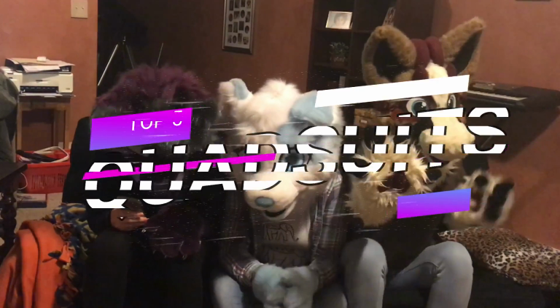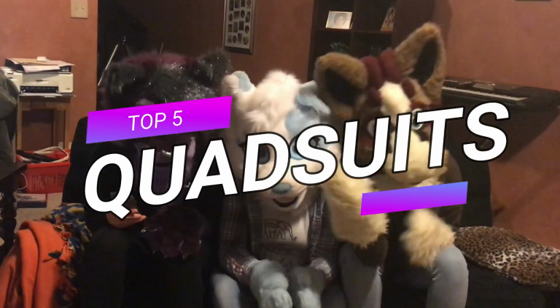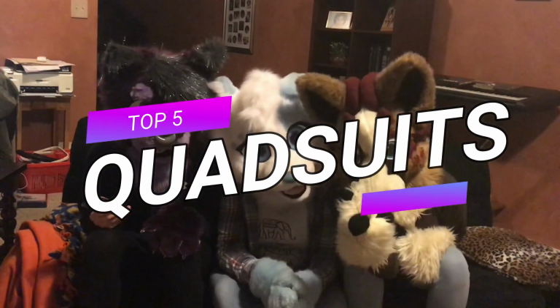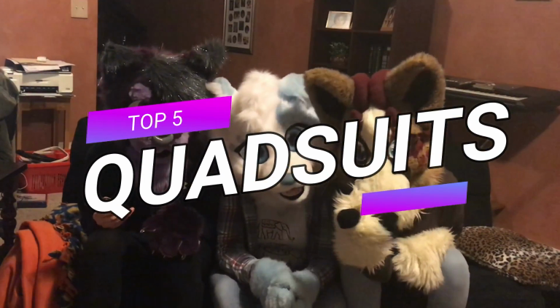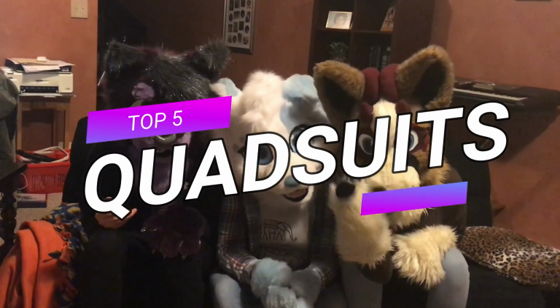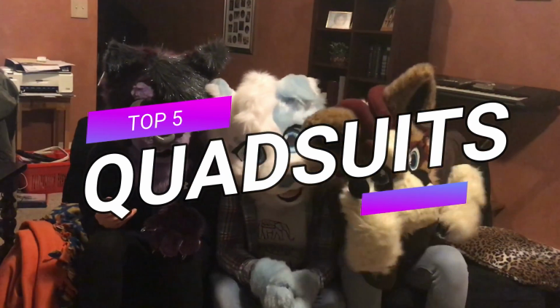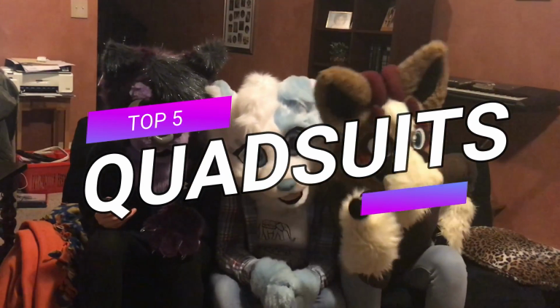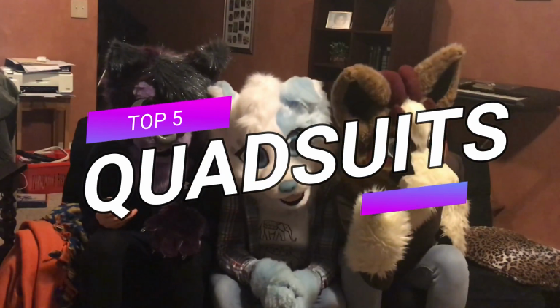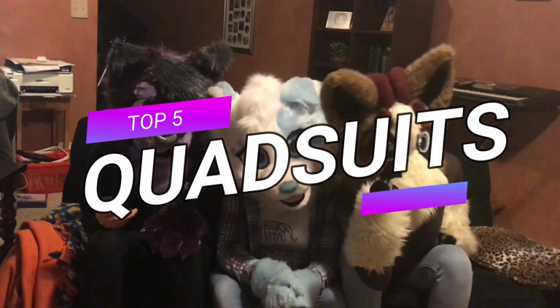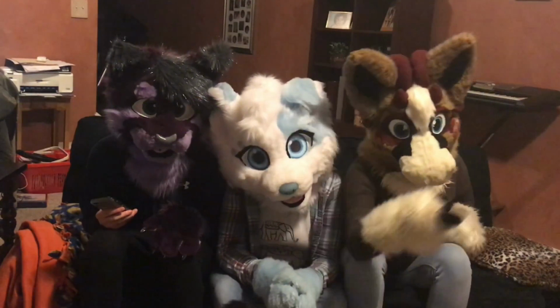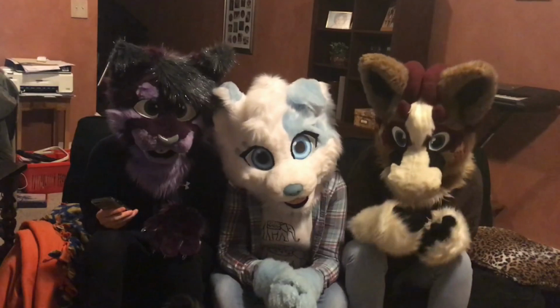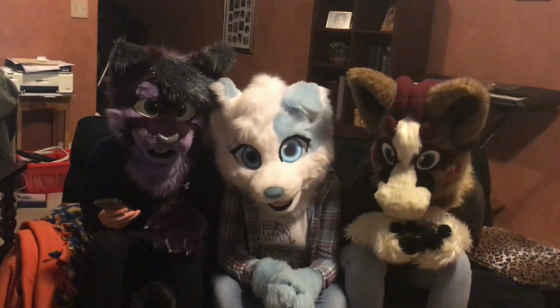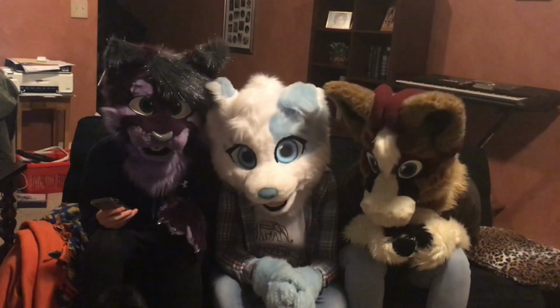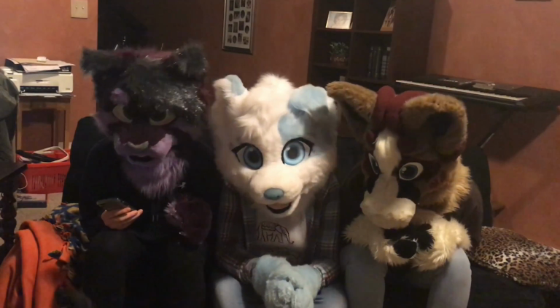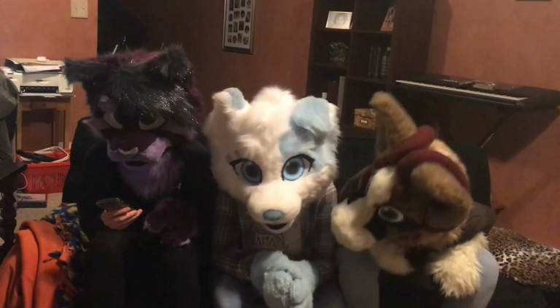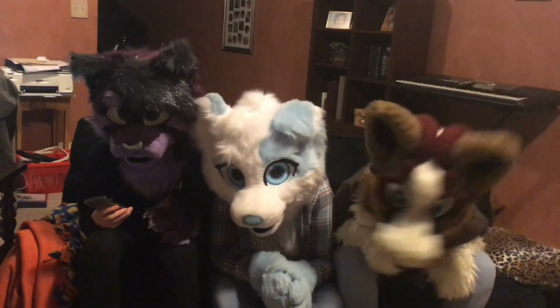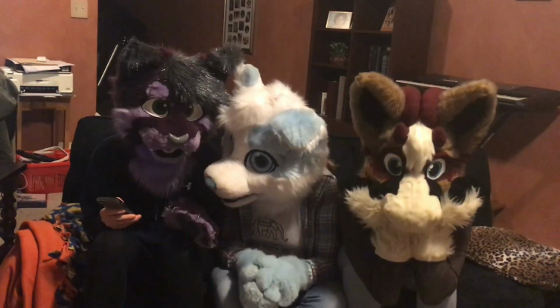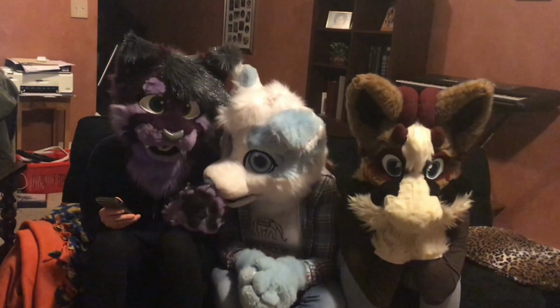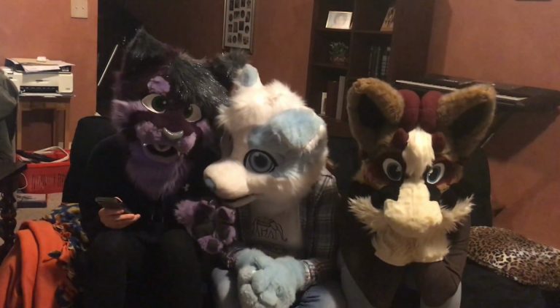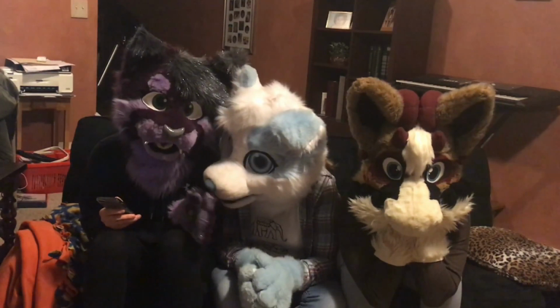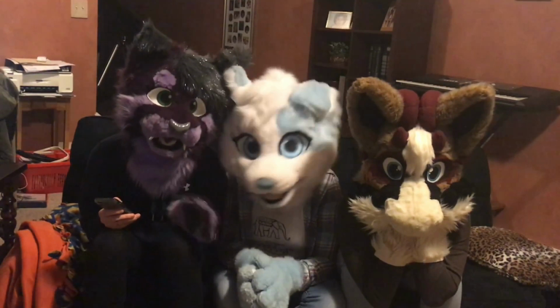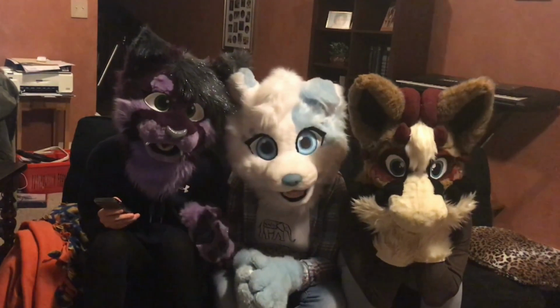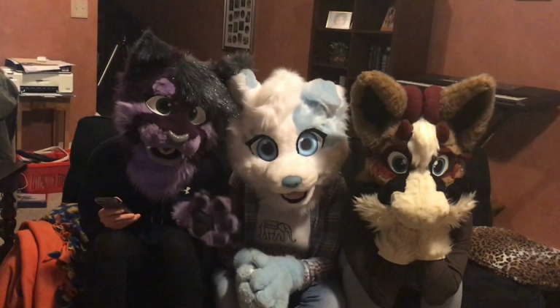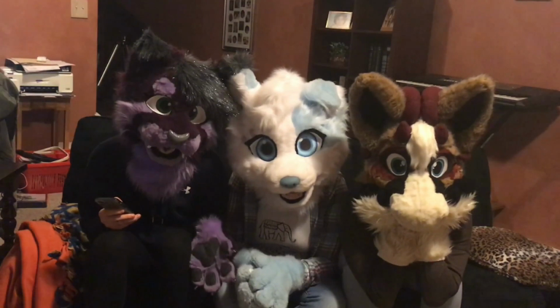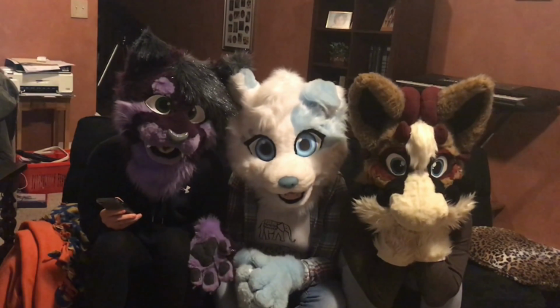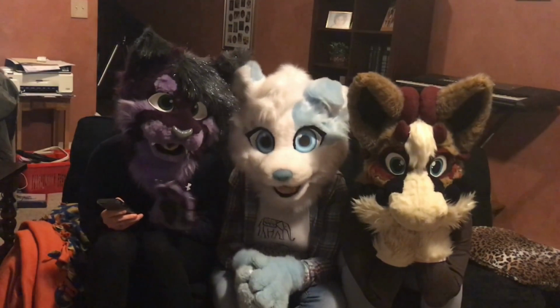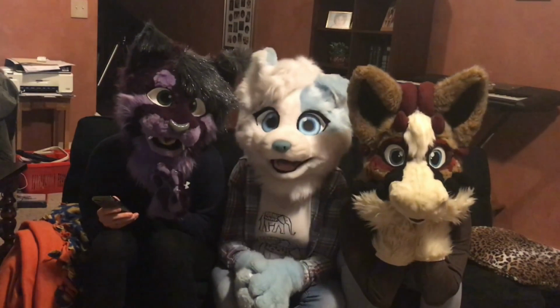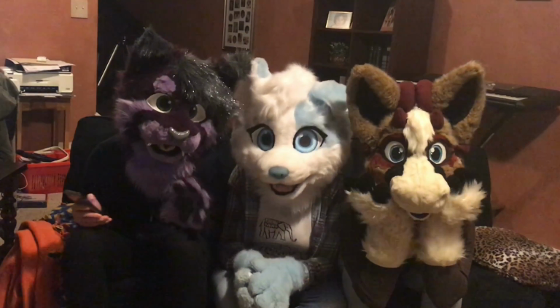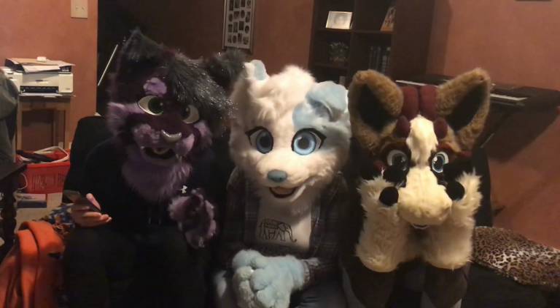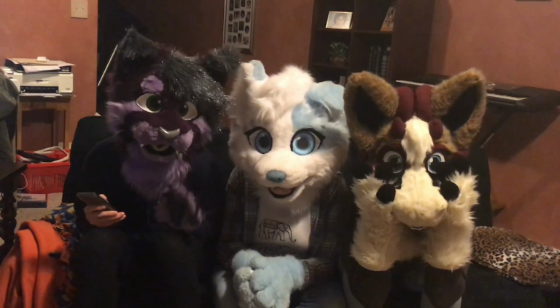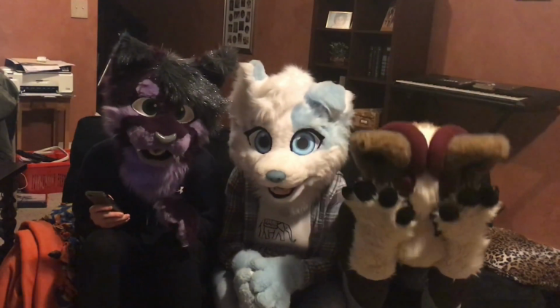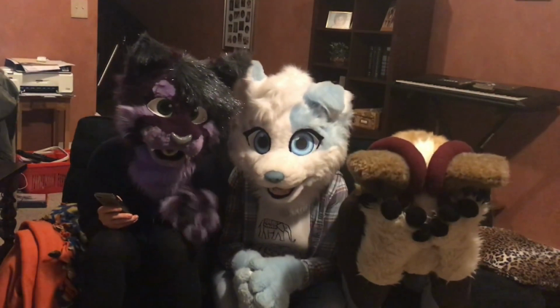Top five quad suits with their suit makers. Number five. Disclaimer: these are not in any particular order. We are not particularly saying this one's better than this one.